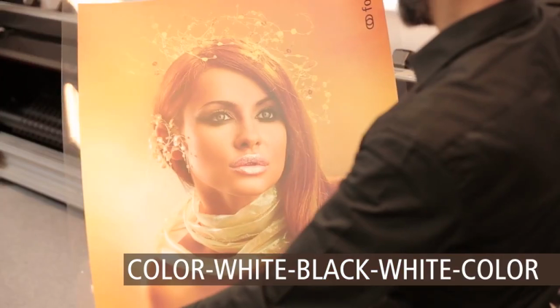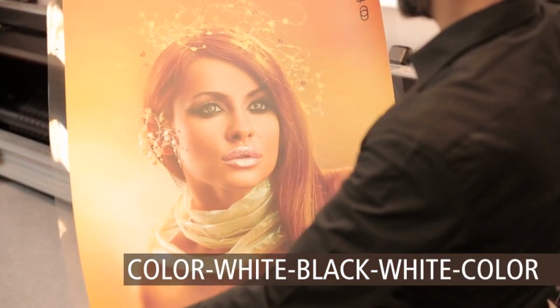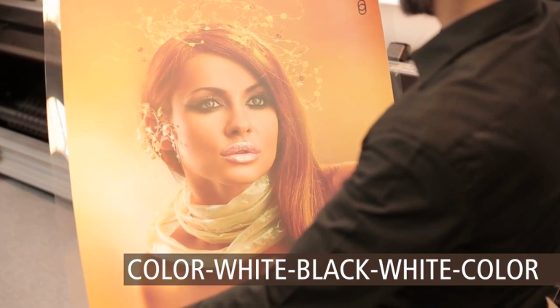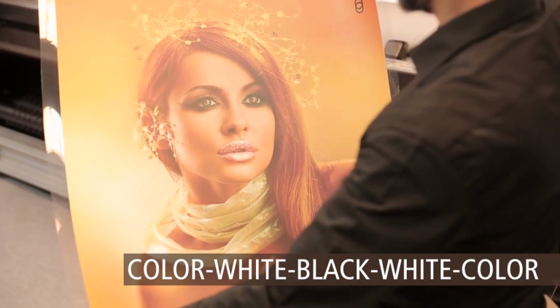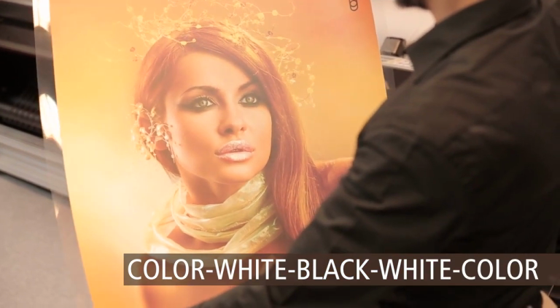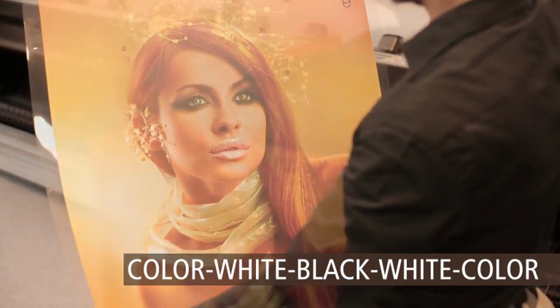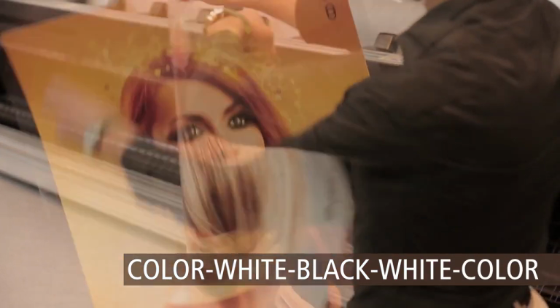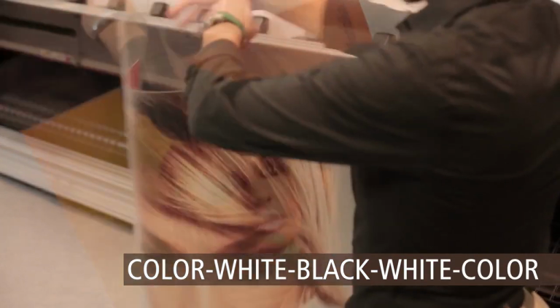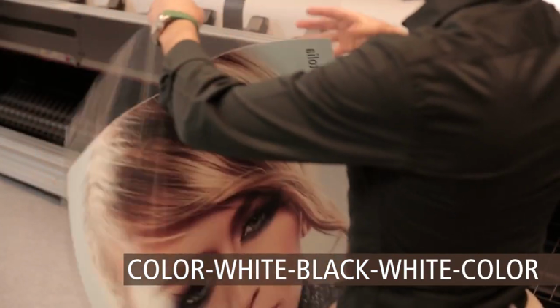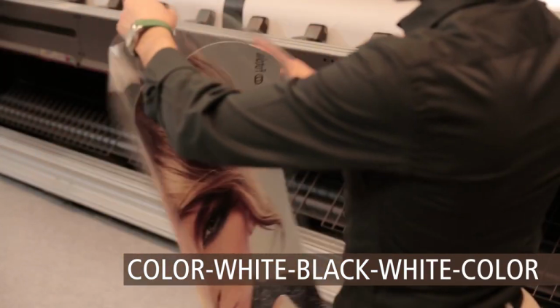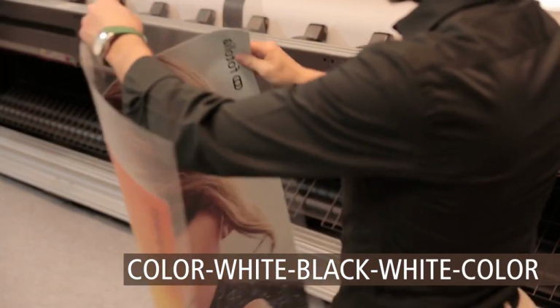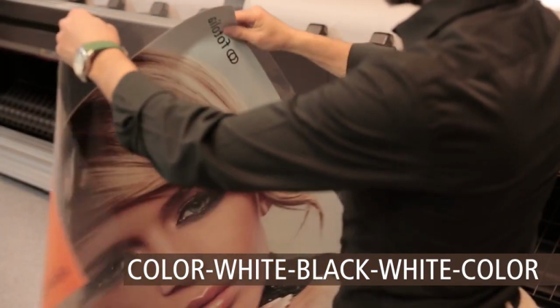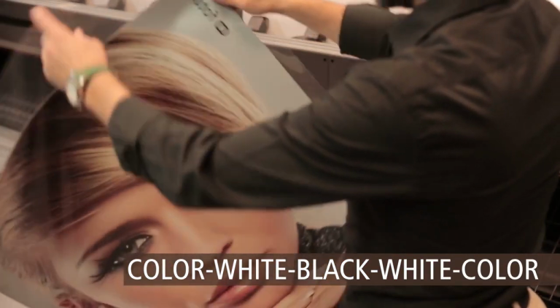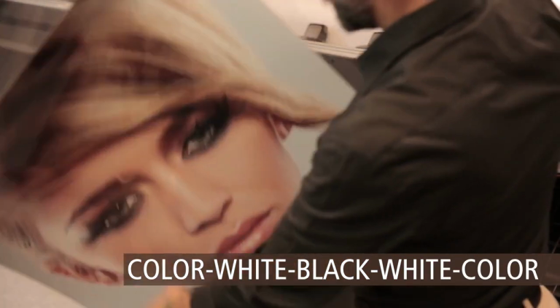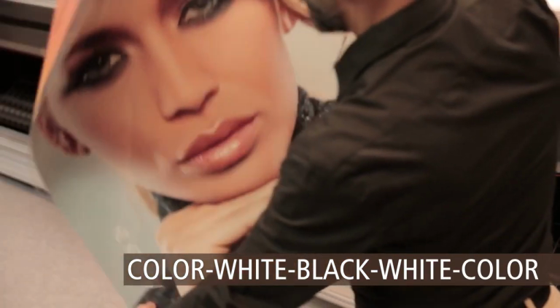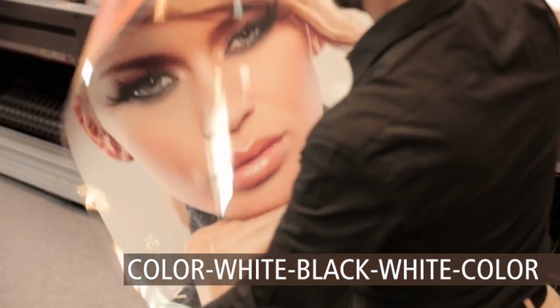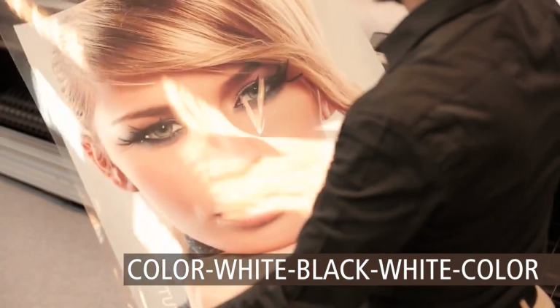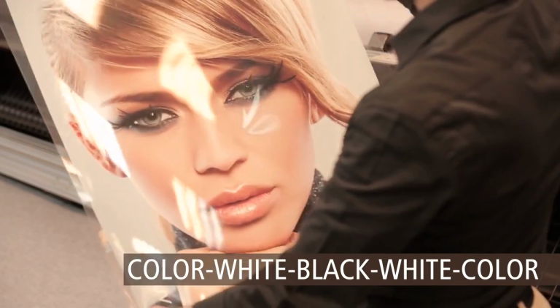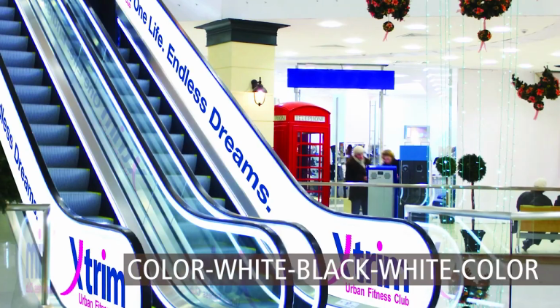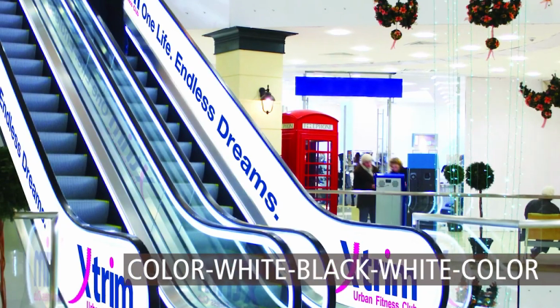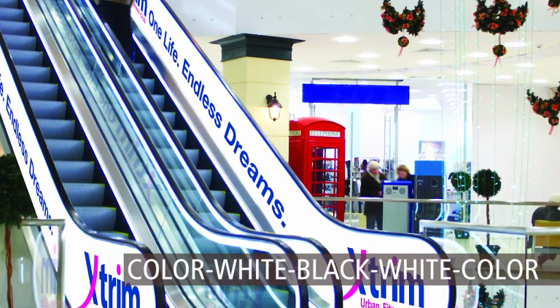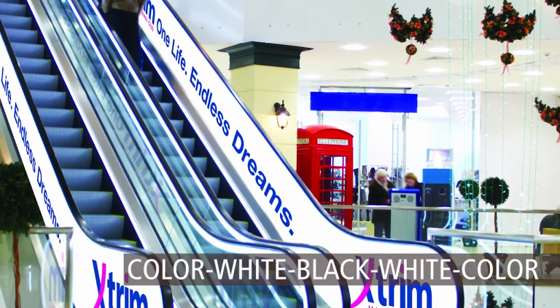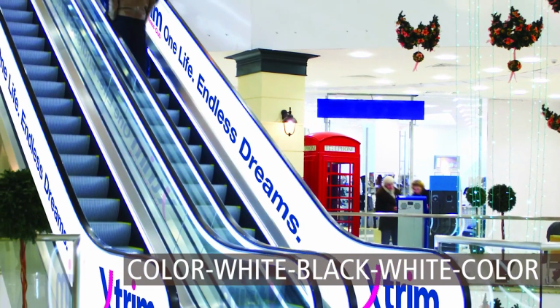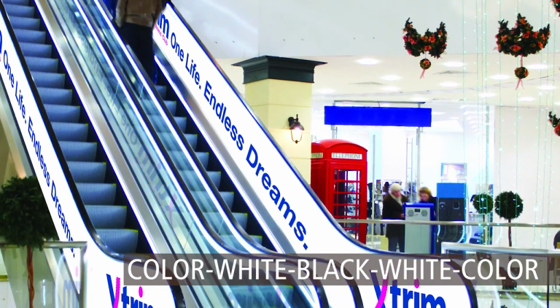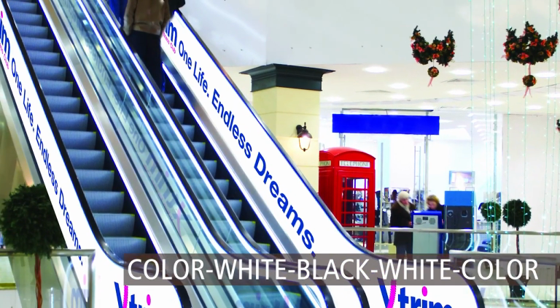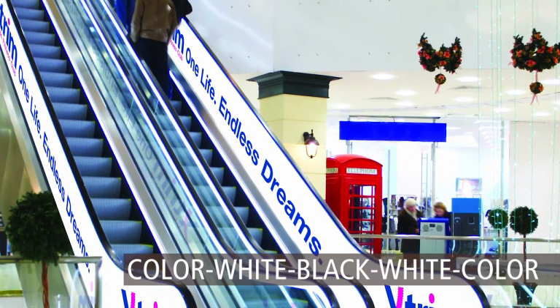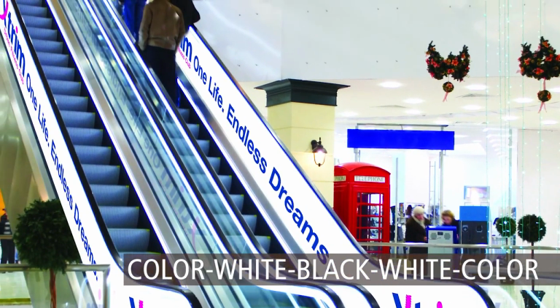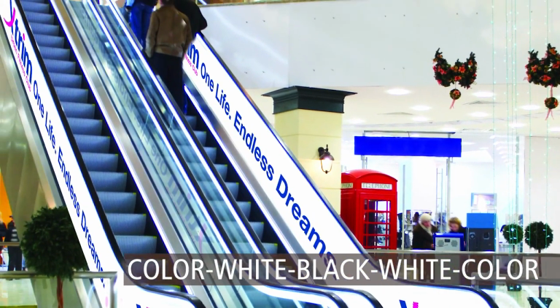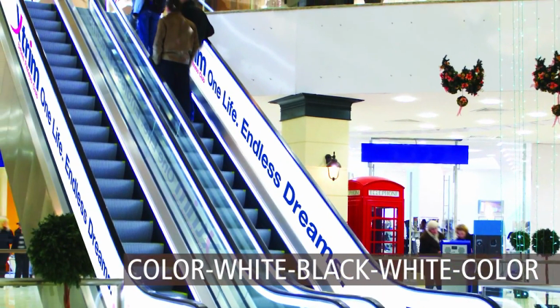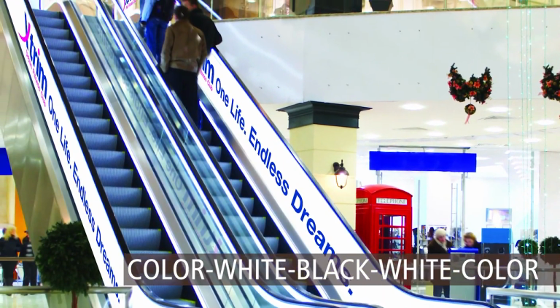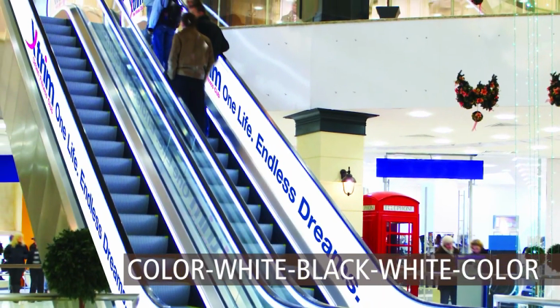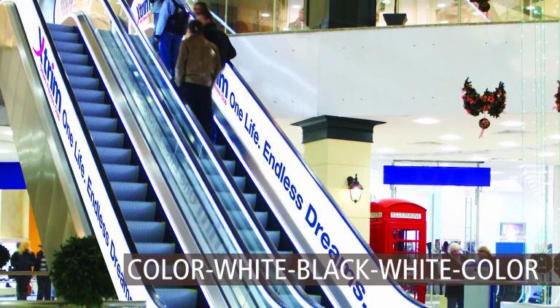Five layer printing — for double-sided block-out graphics on clear media such as static cling, for attachment to transparent surfaces. Five layer printing can also simulate one-way vision media.